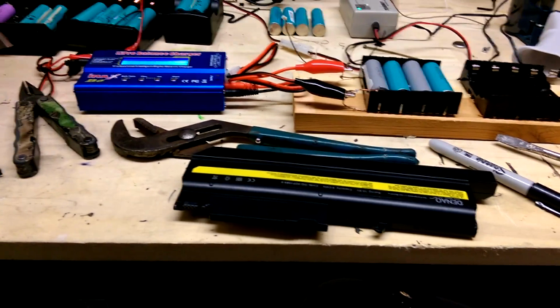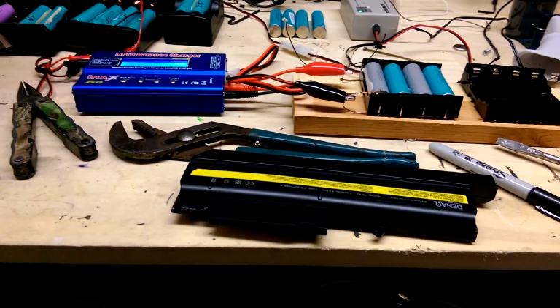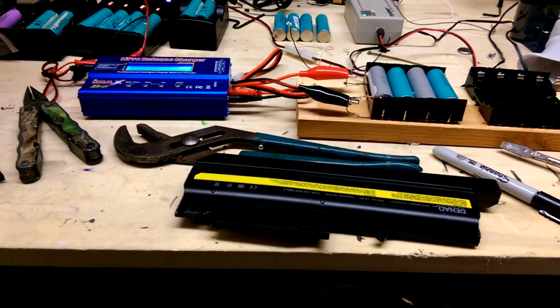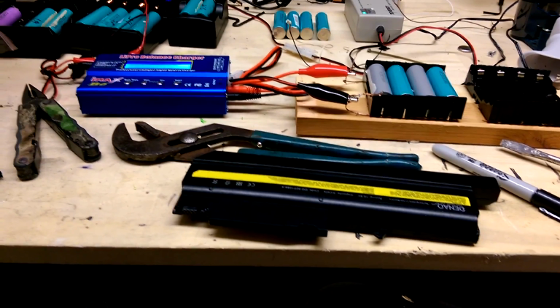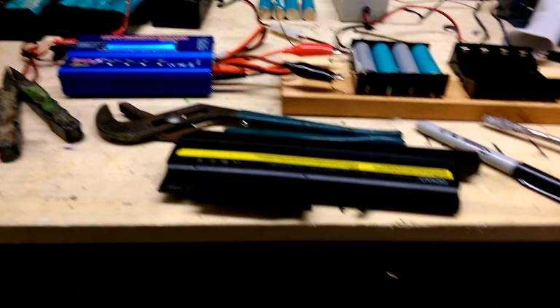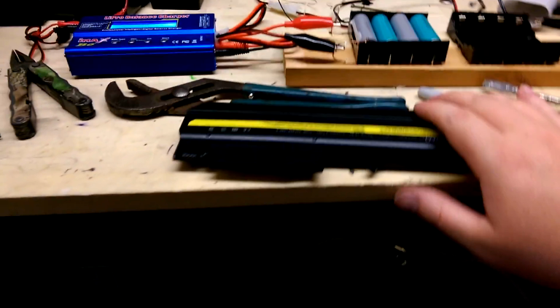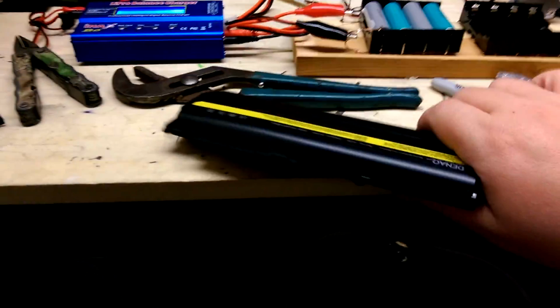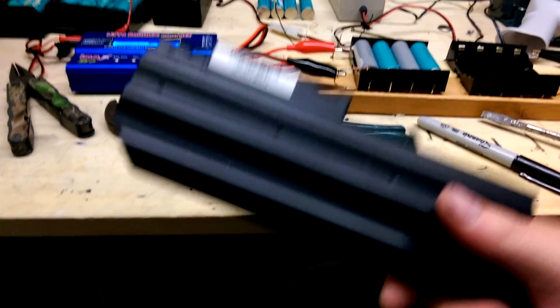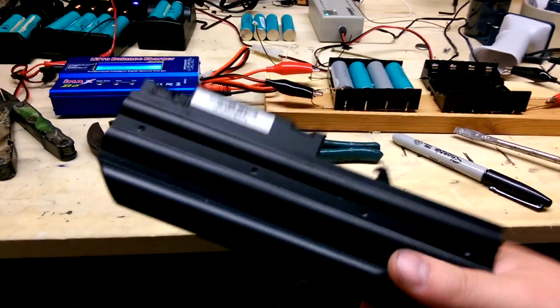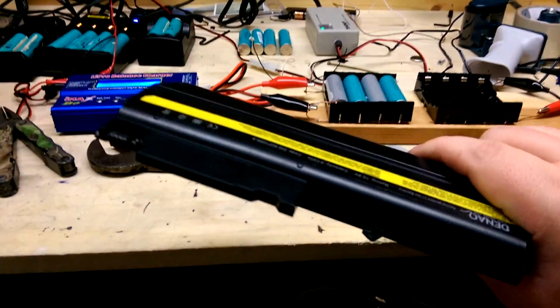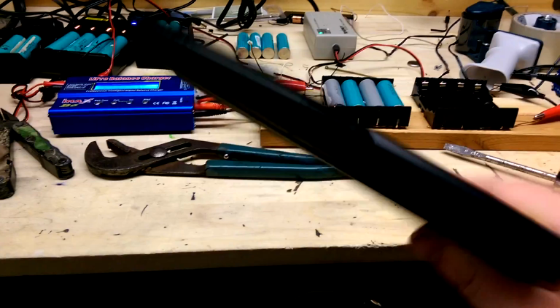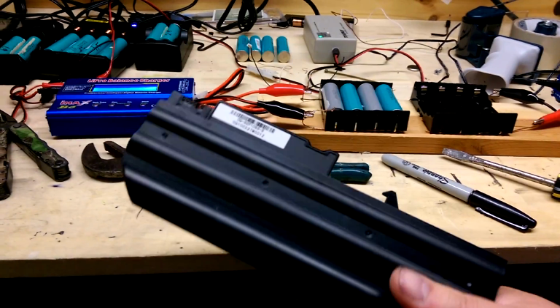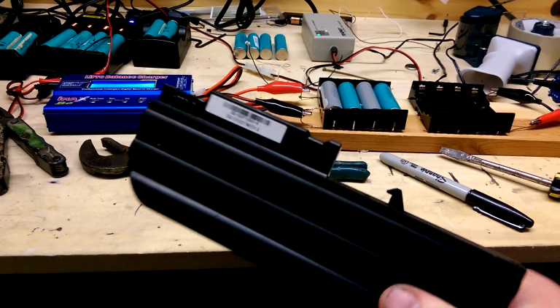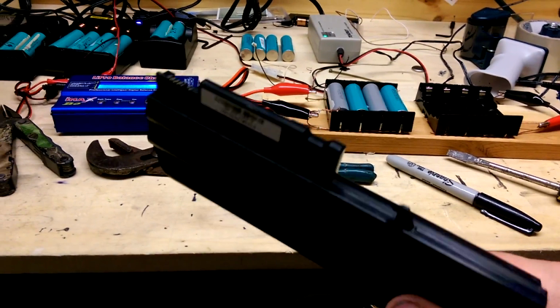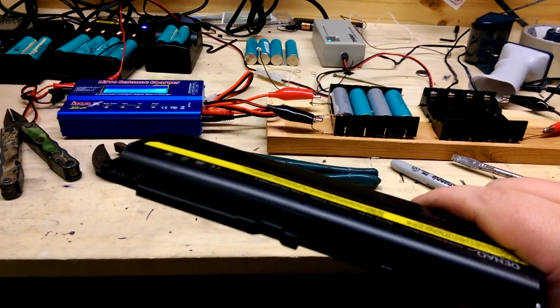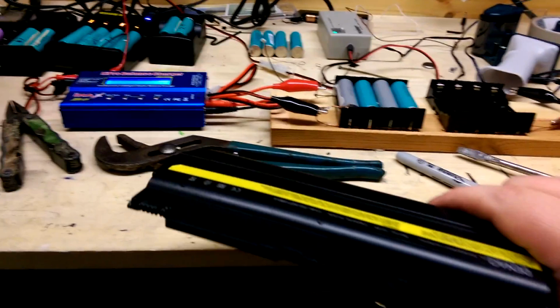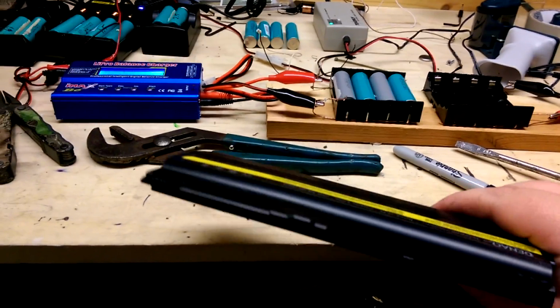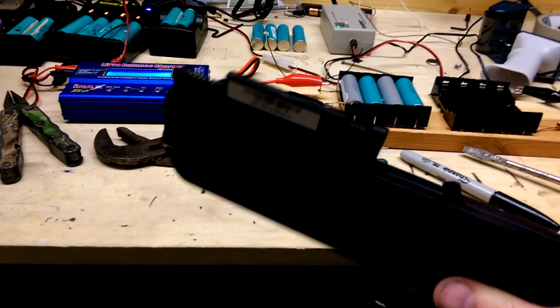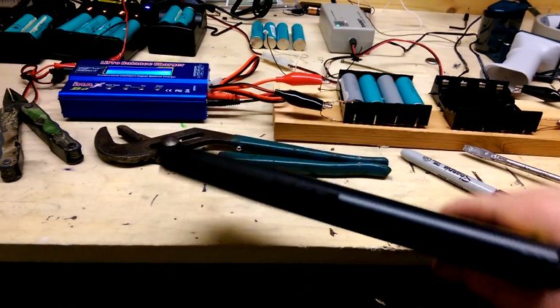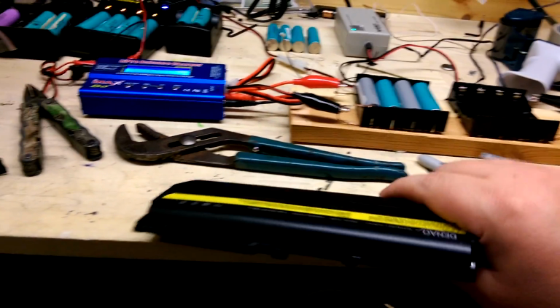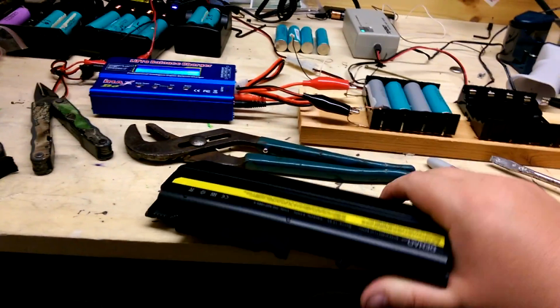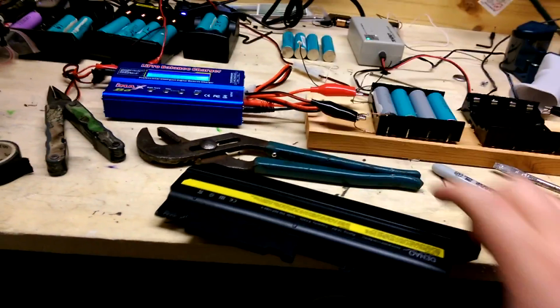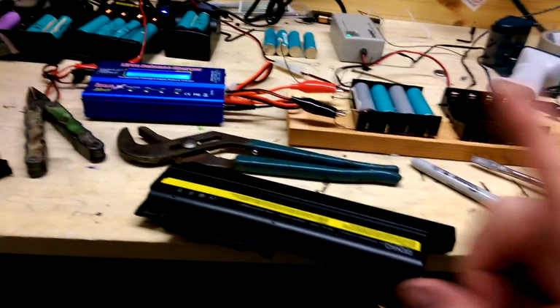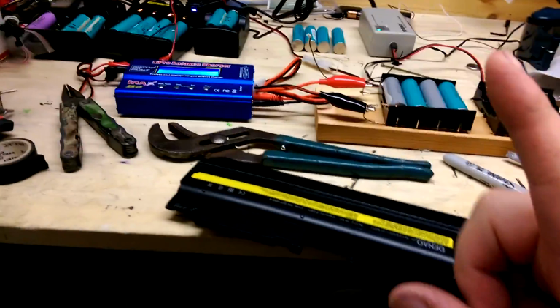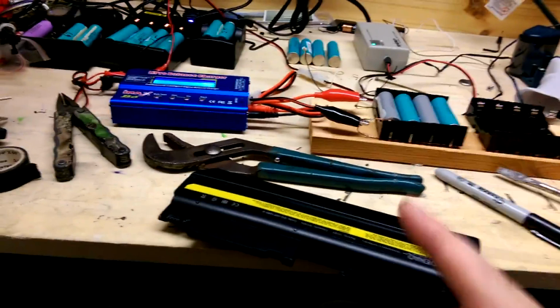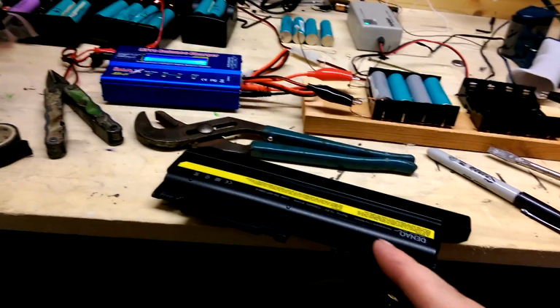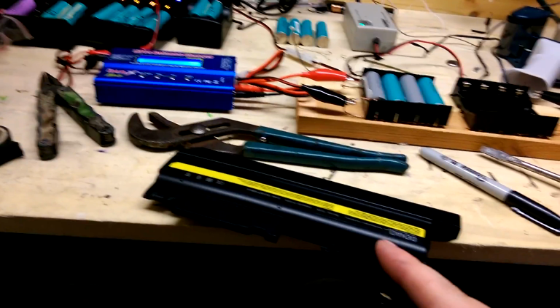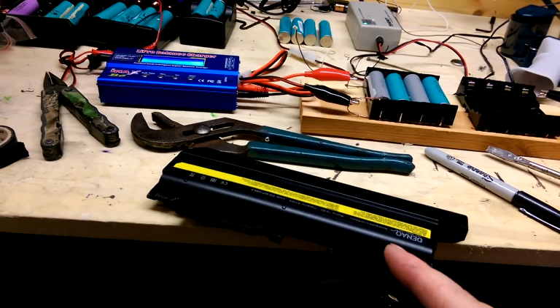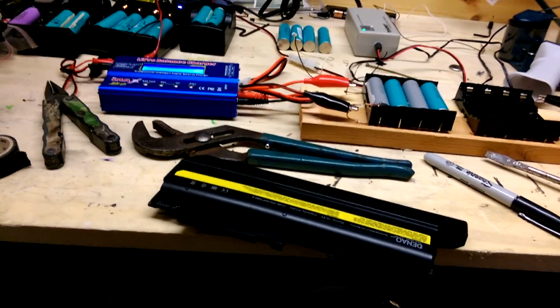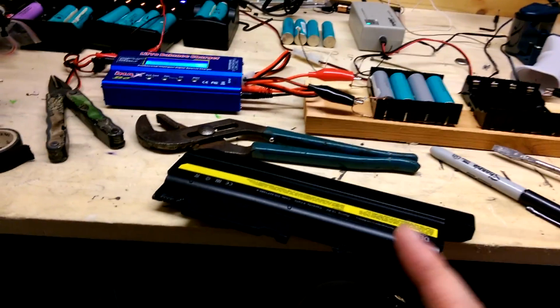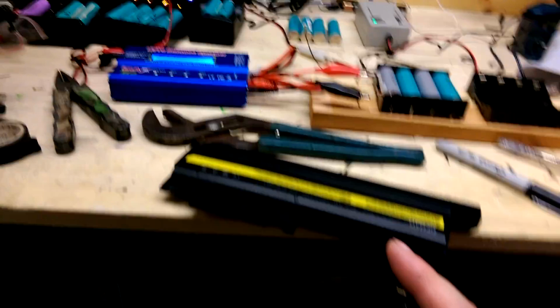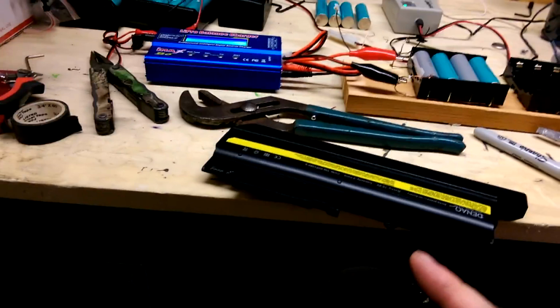I realized there is a much easier way to crack into these things. All the videos I've seen, people are struggling, and I'm doing the same — it's busting my ass getting inside these things. I'm going to show you a little trick that makes harvesting these batteries a million times easier.